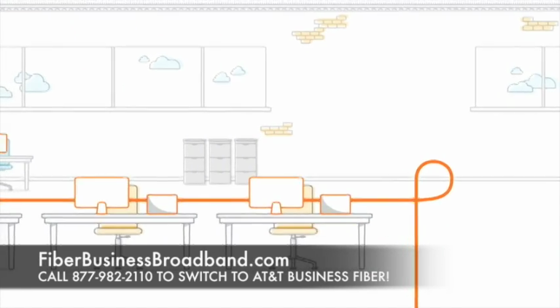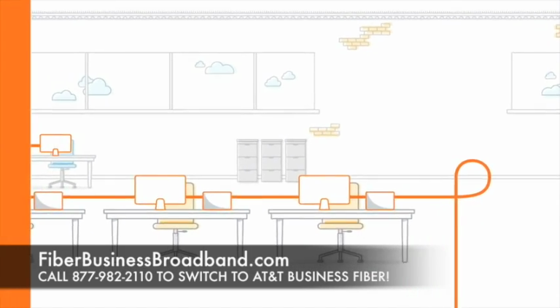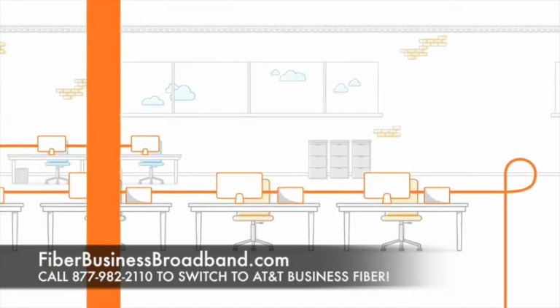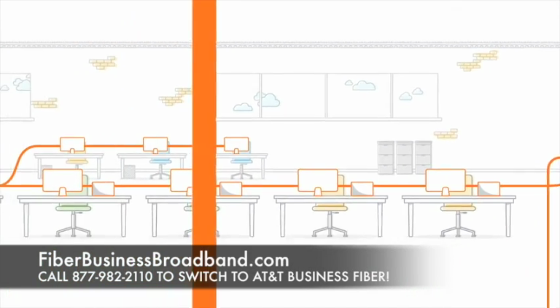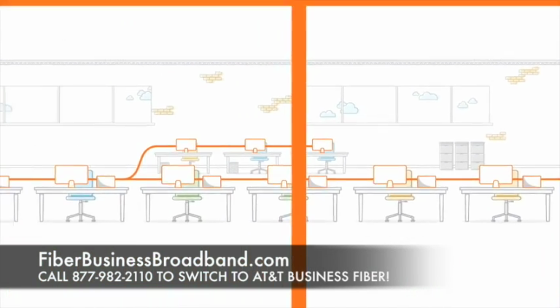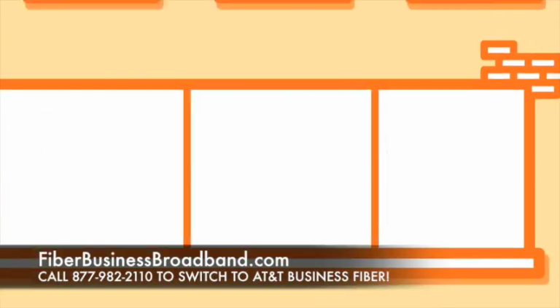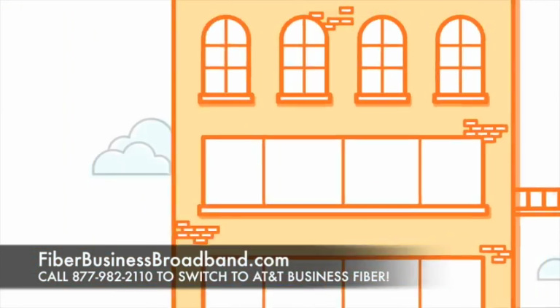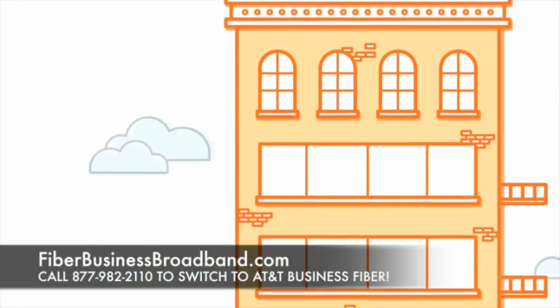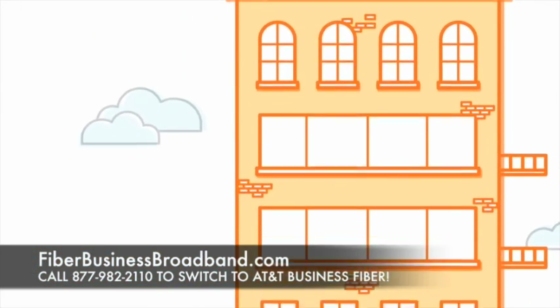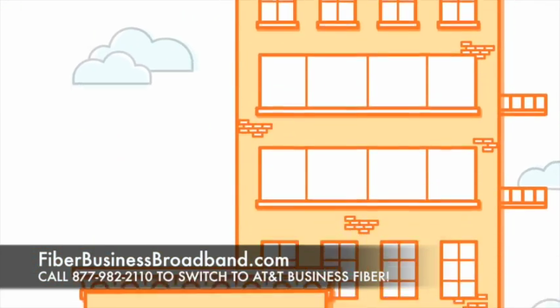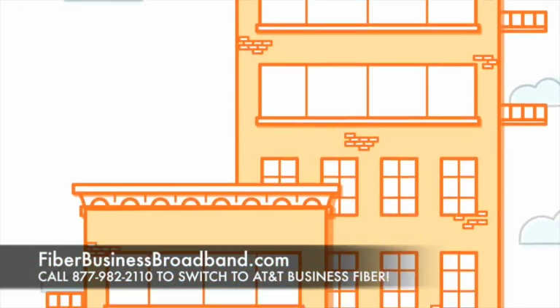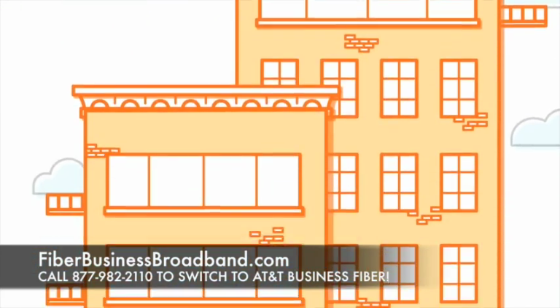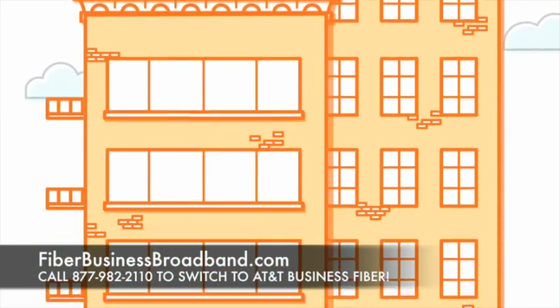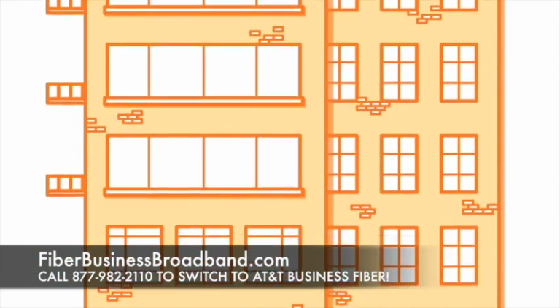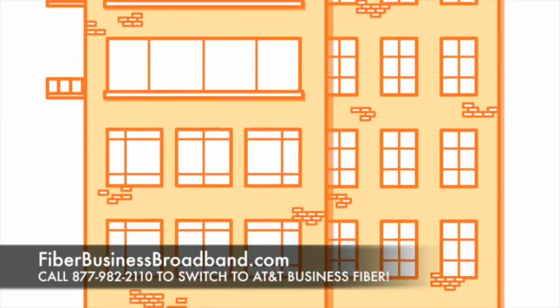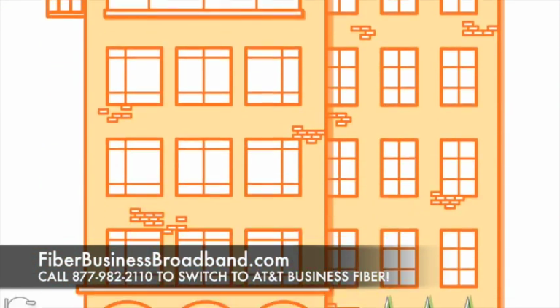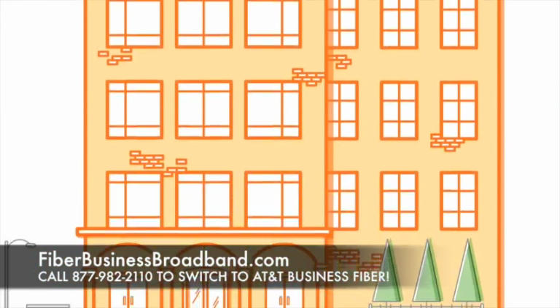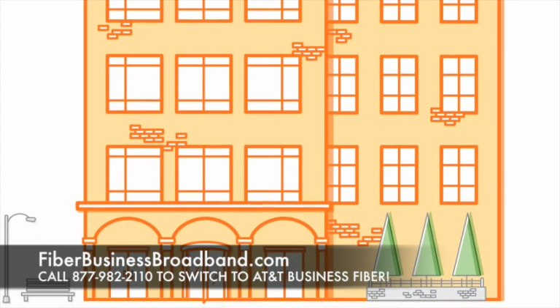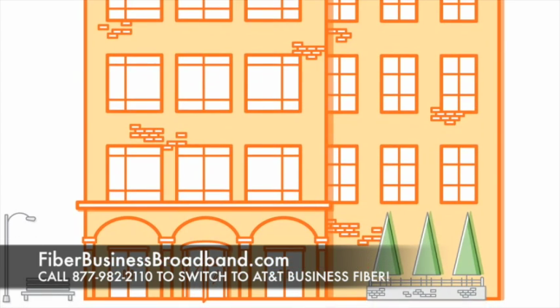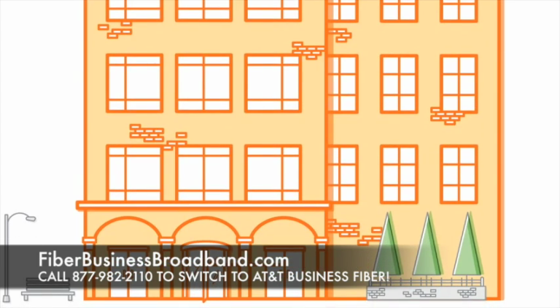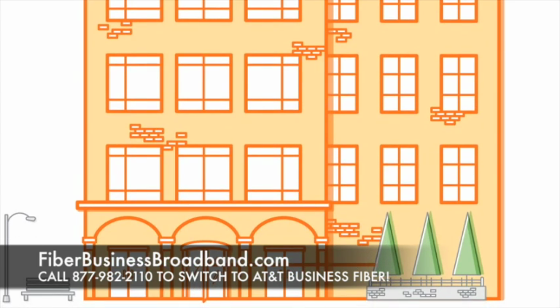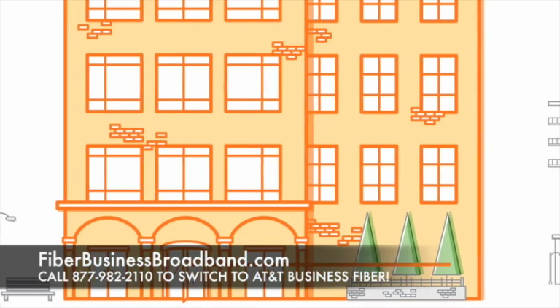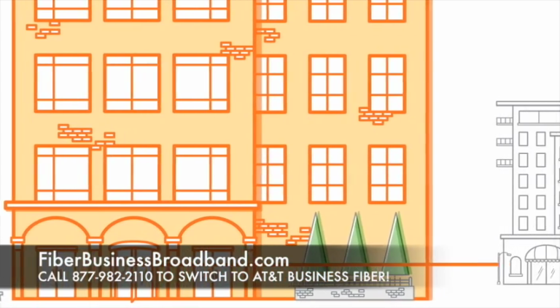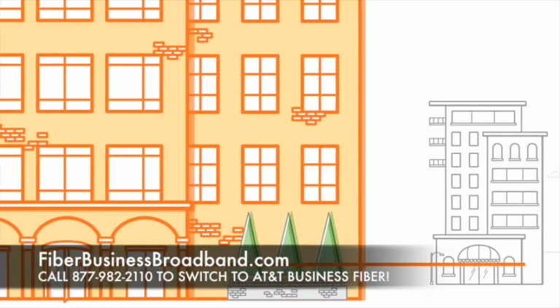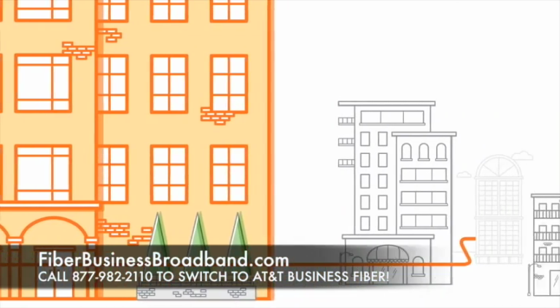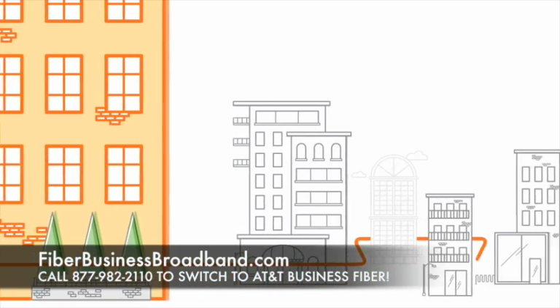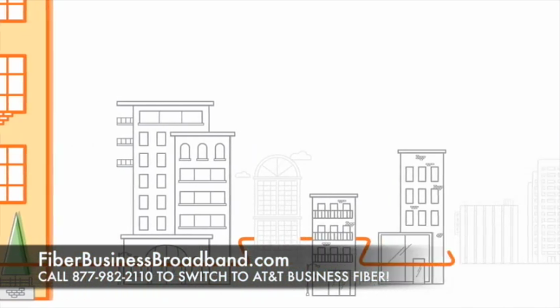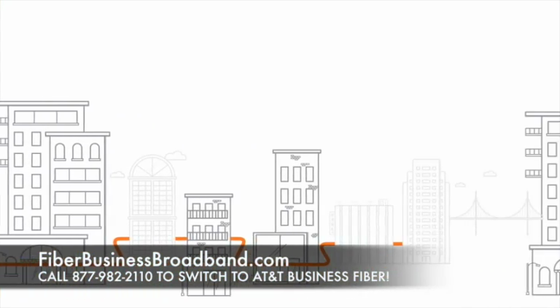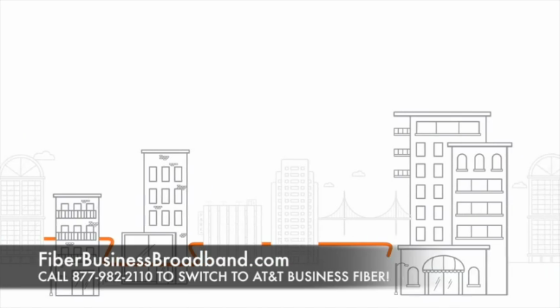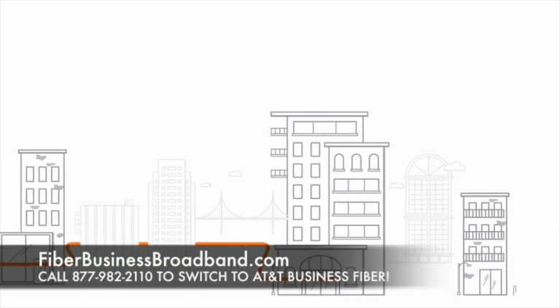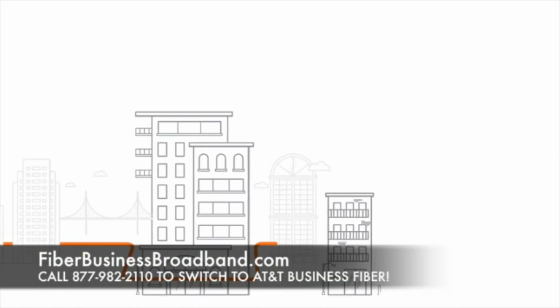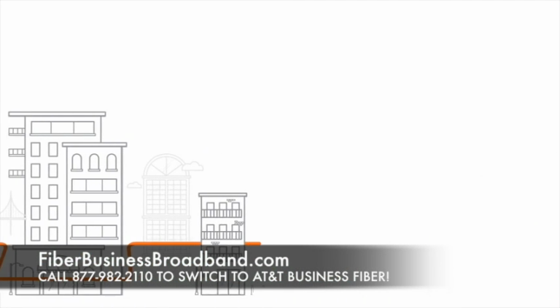For property managers, AT&T fiber-ready buildings offer a unique marketing tool for retaining and attracting tenants. With shorter installation intervals and an expanded portfolio of service offerings, AT&T fiber-ready buildings help you meet tenant demands.